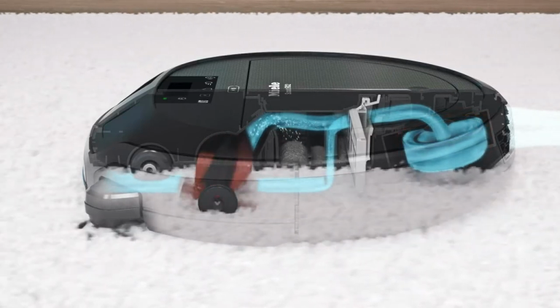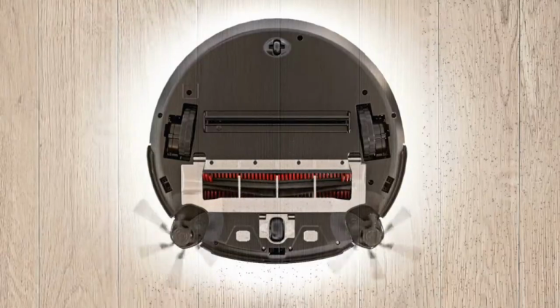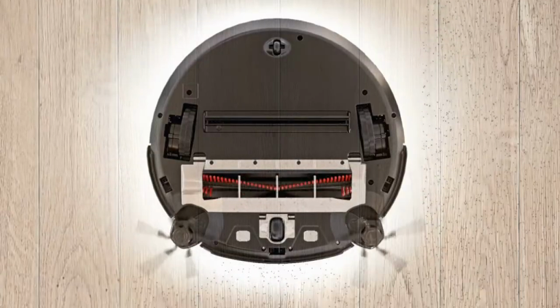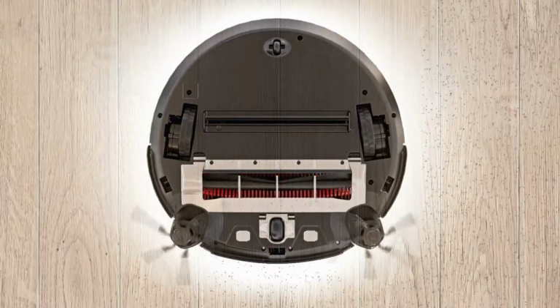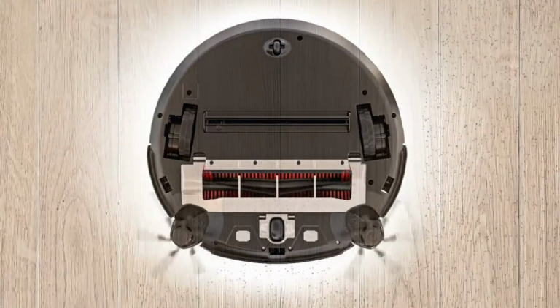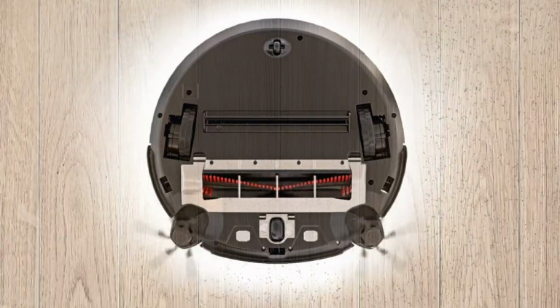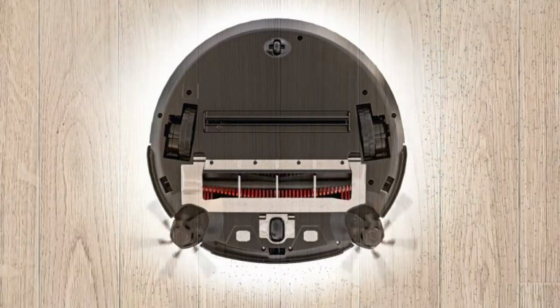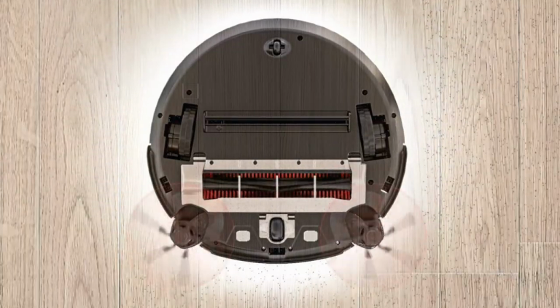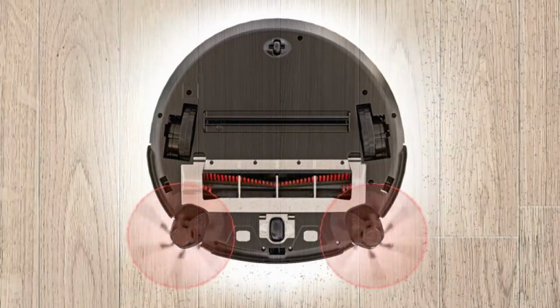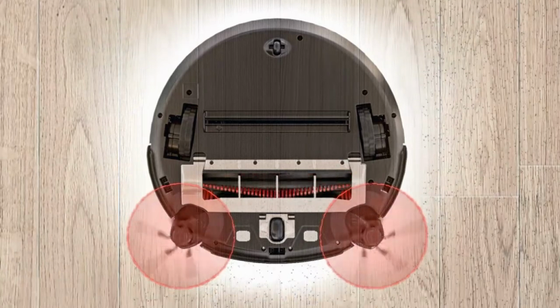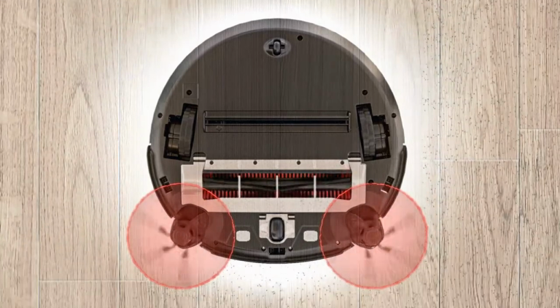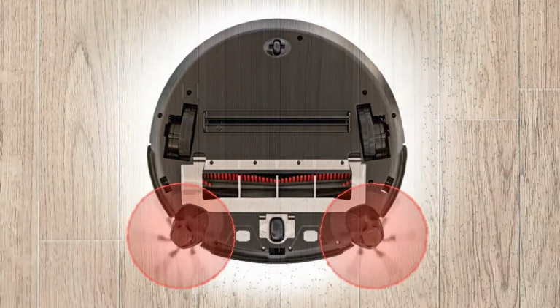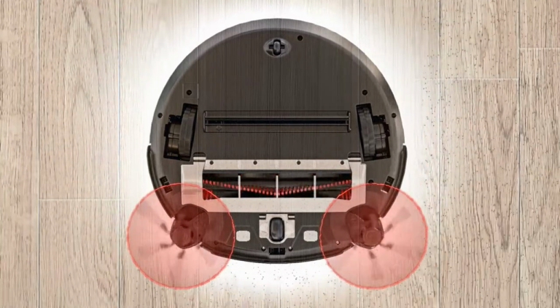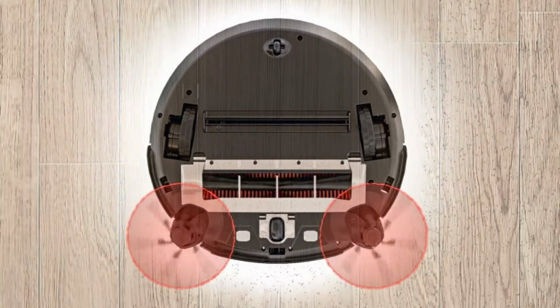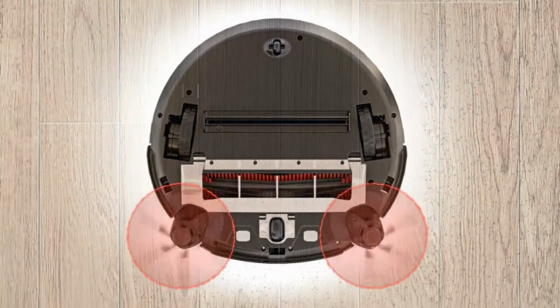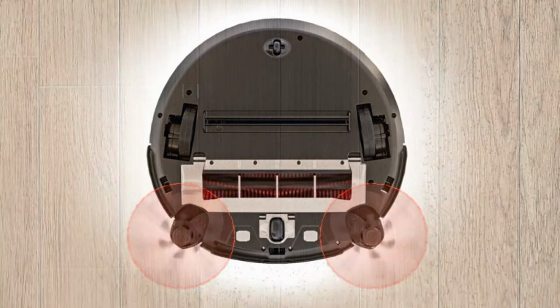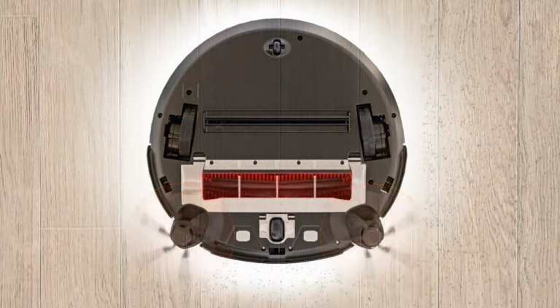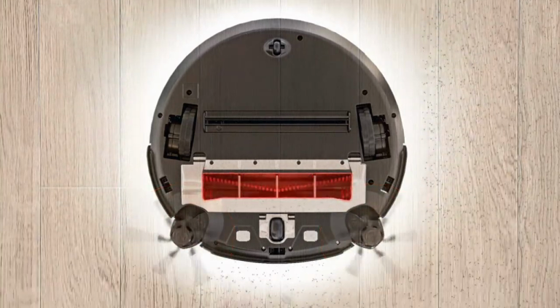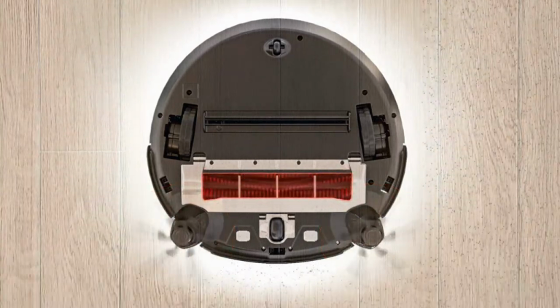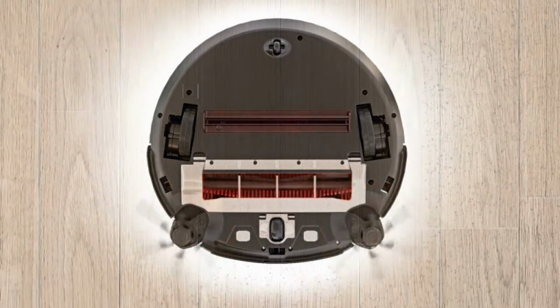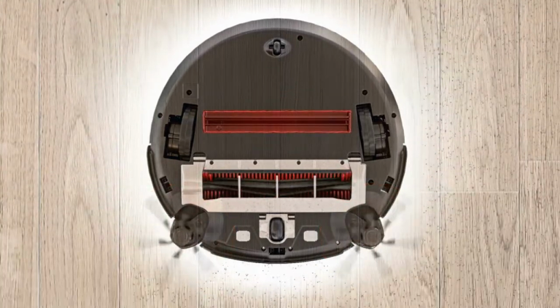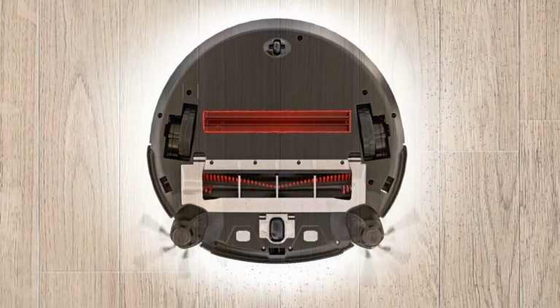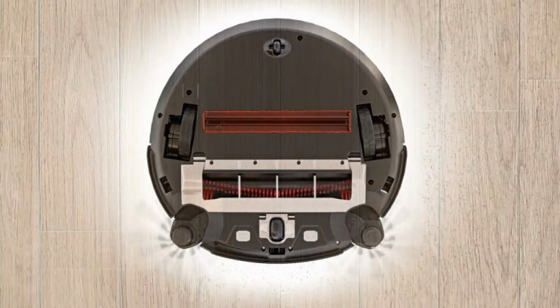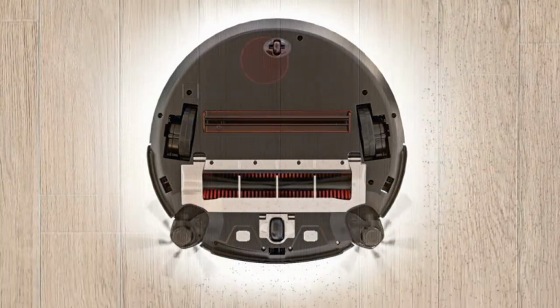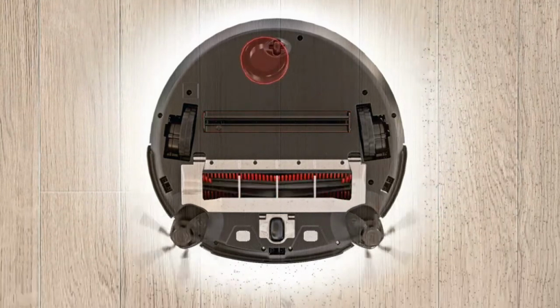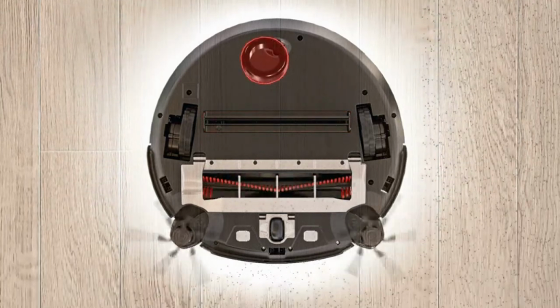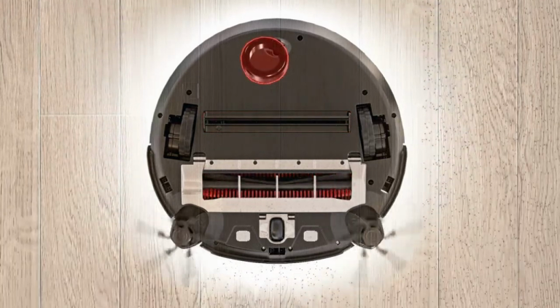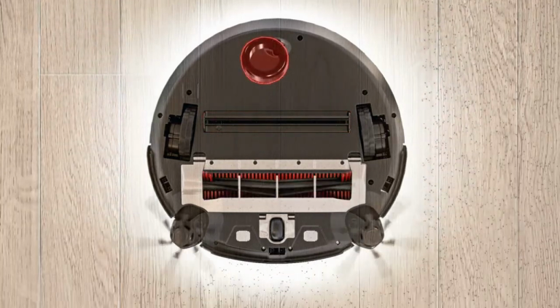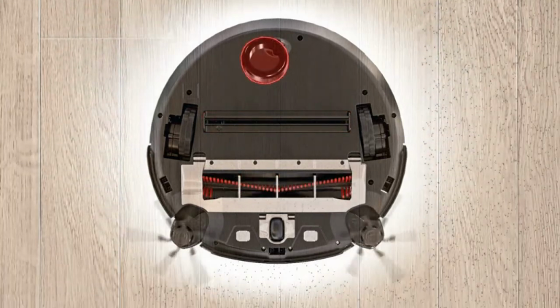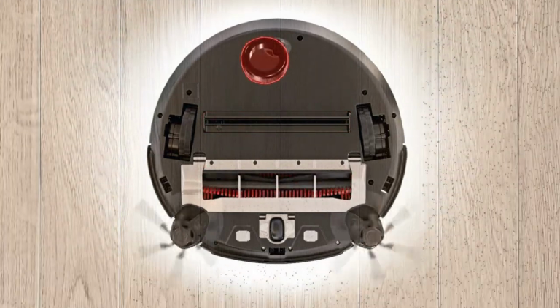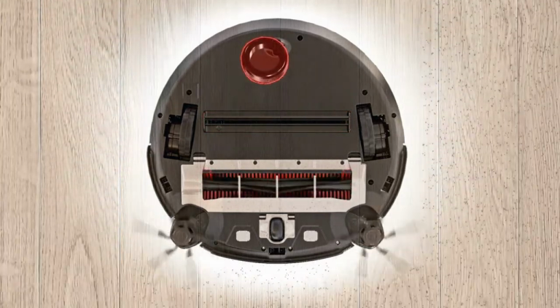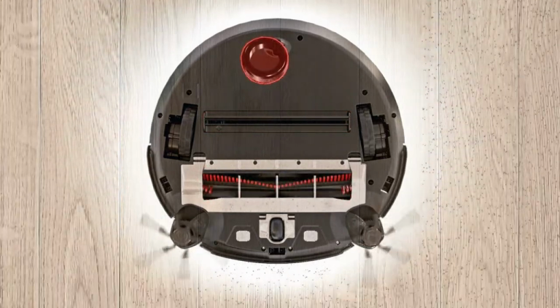With Quattro cleaning power, which consists of side brushes, roller brush, suction aperture, and motor, the Scout RX2 cleans extremely powerfully.